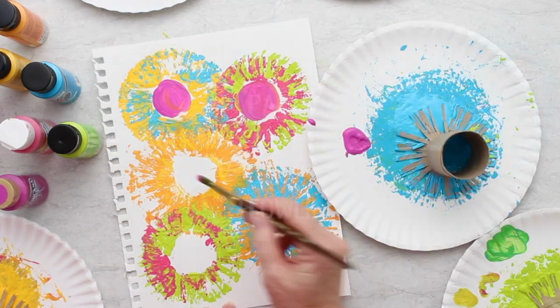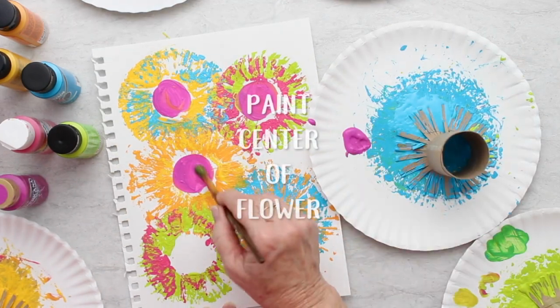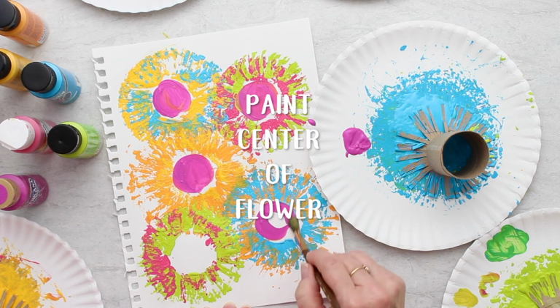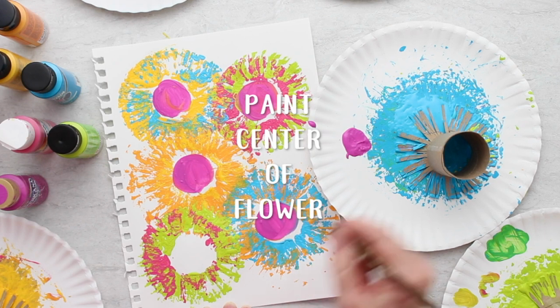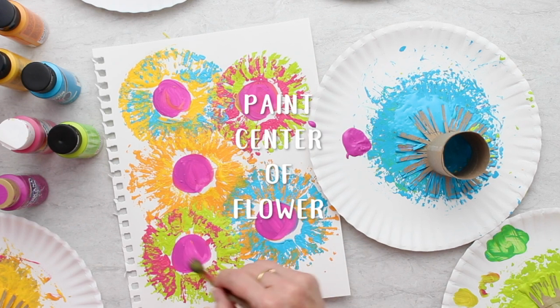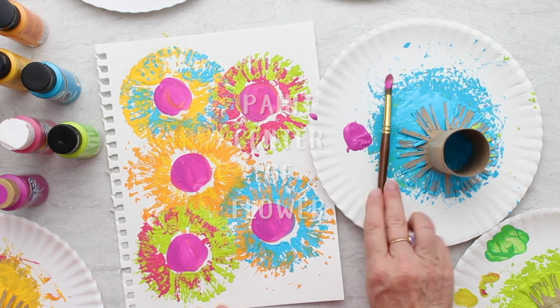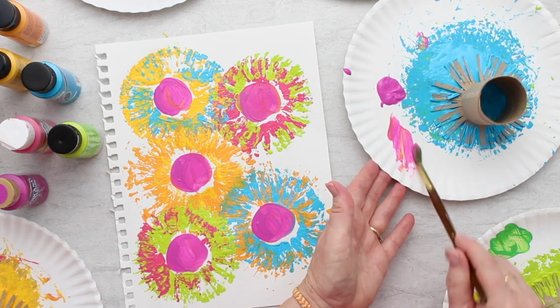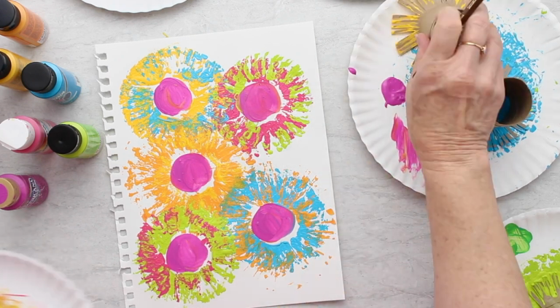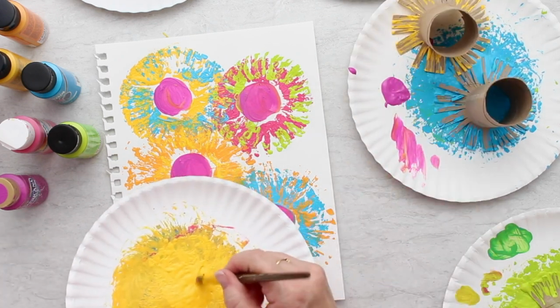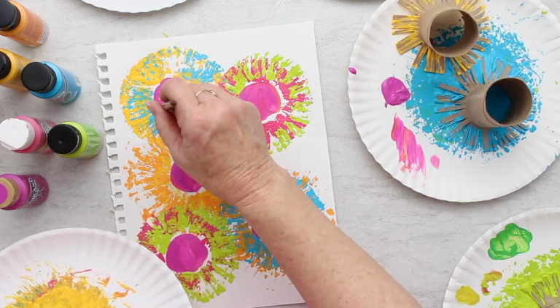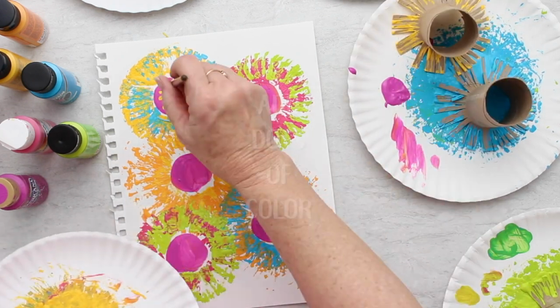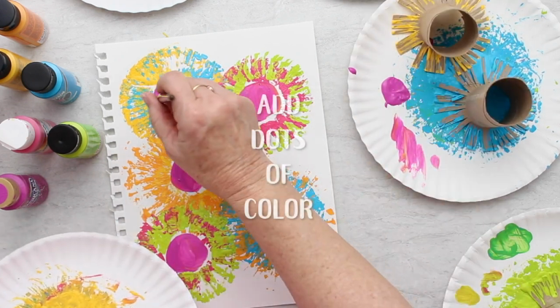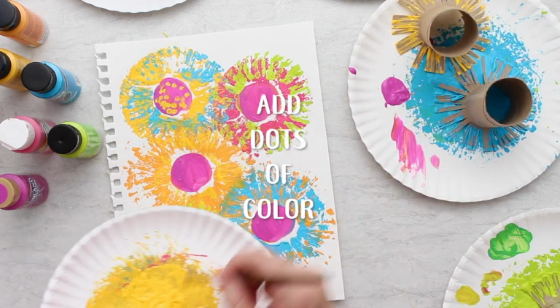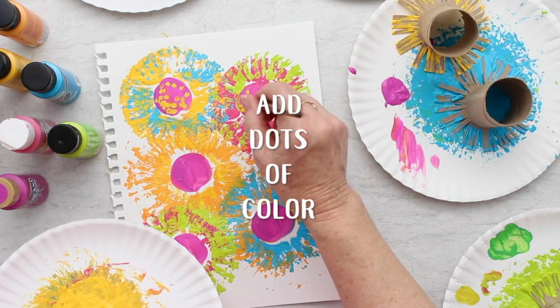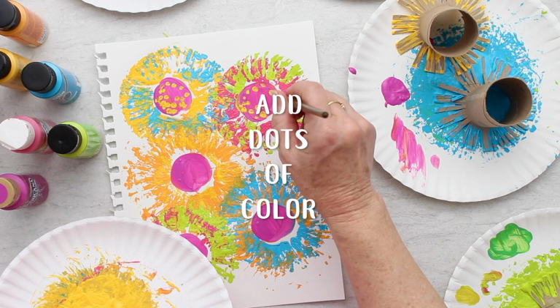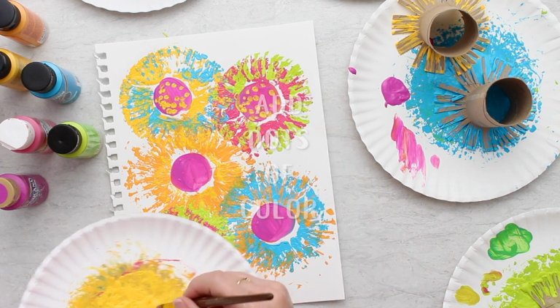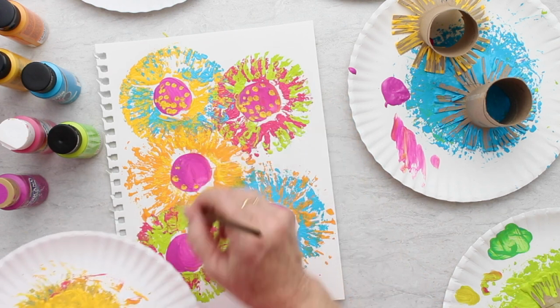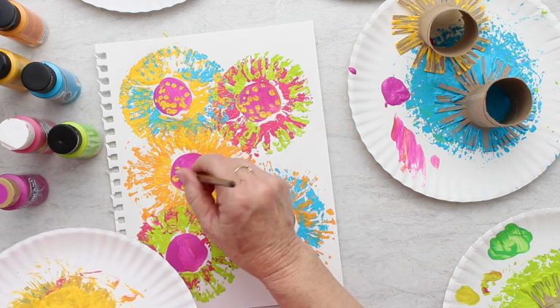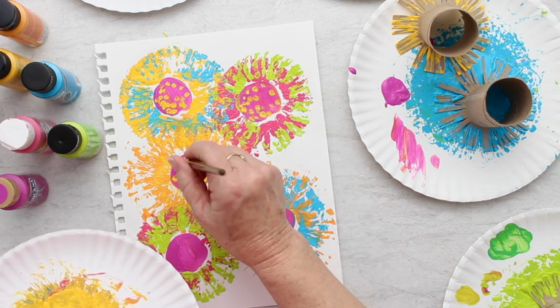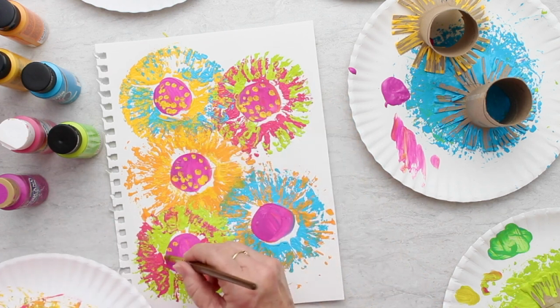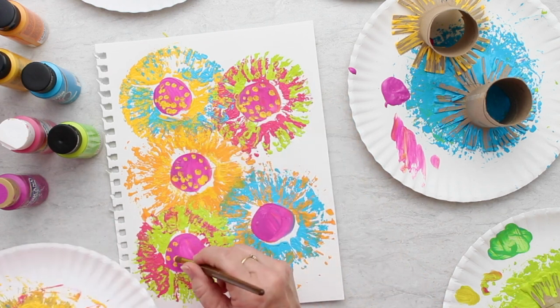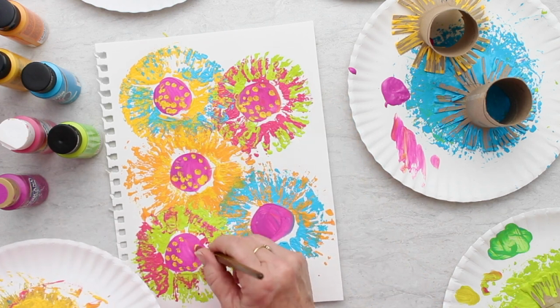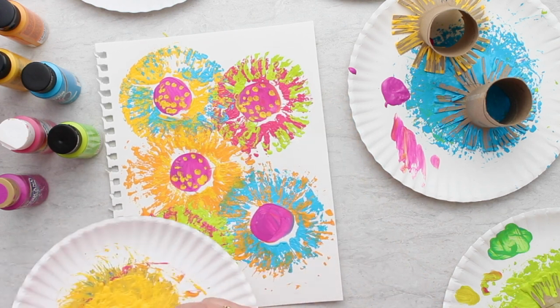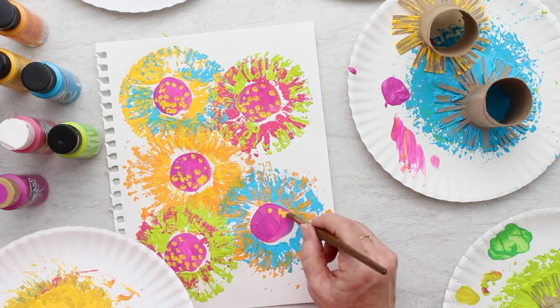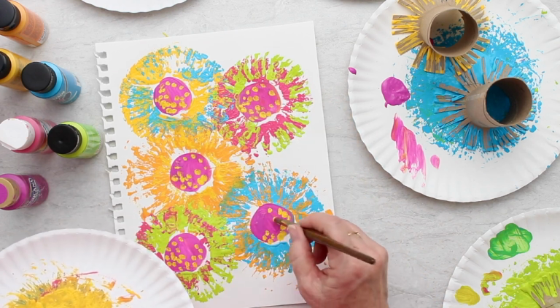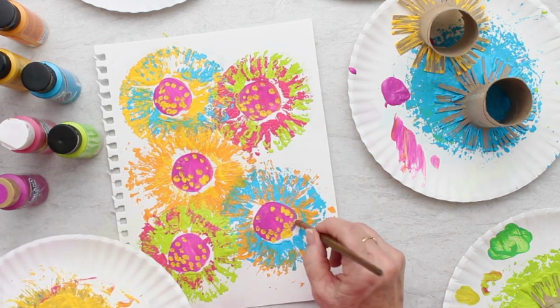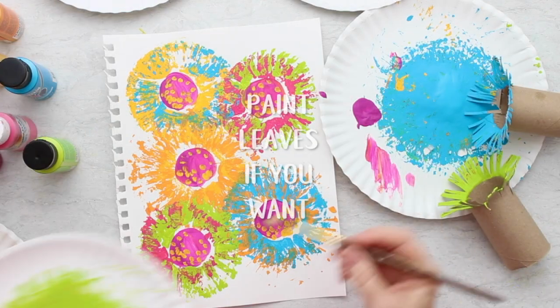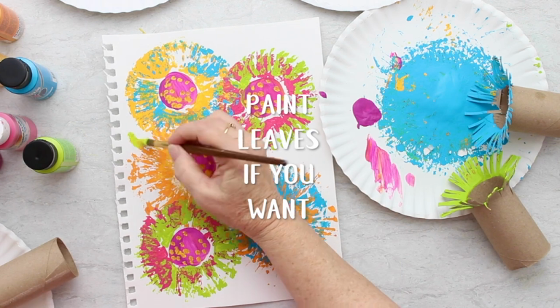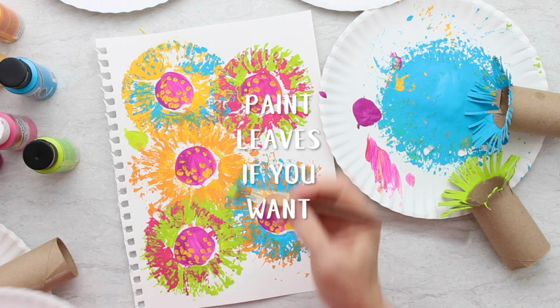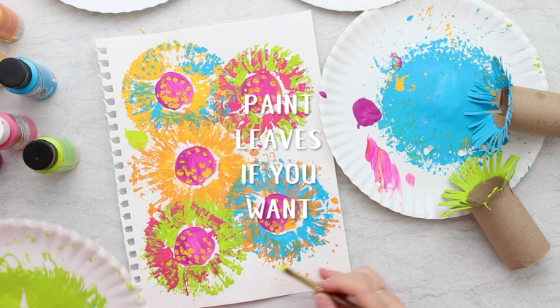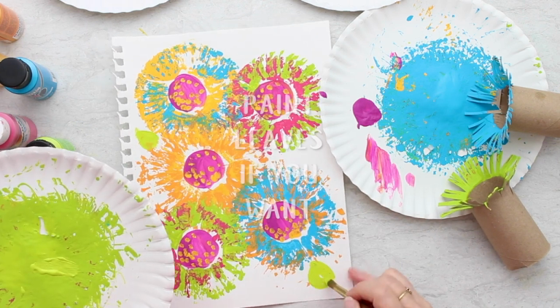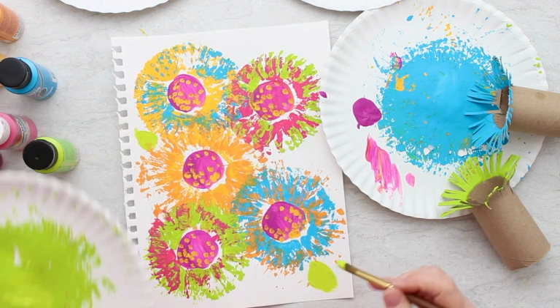Paint the center of the flower a different color, and then use a brush or a Q-tip to dip some yellow dots on there to make it look like the center of the flower. Afterwards, add a few leaves to make it look like flowers, and they turn out so beautiful.